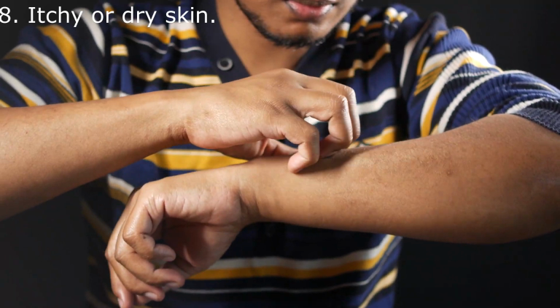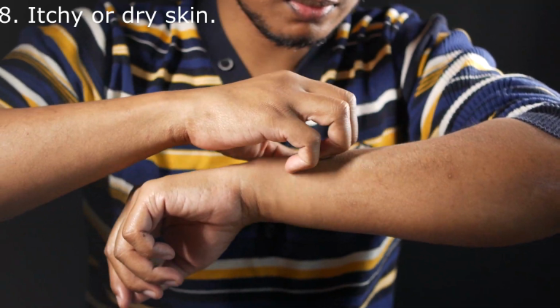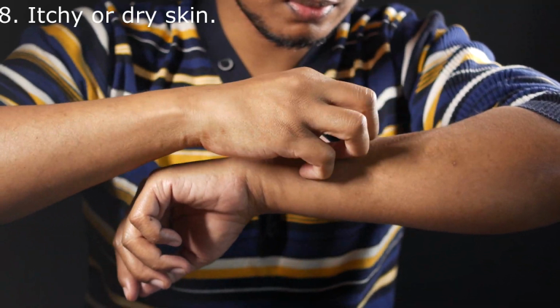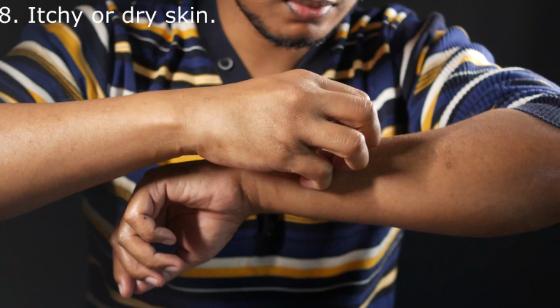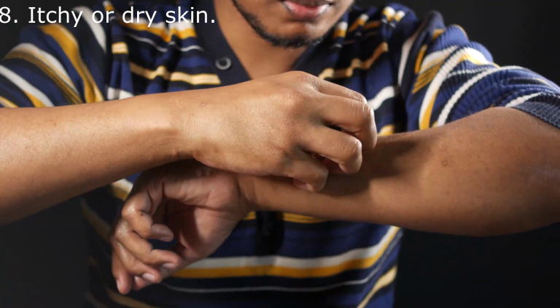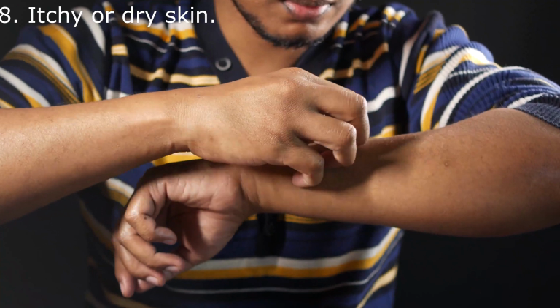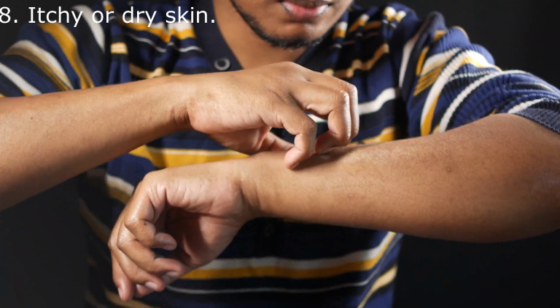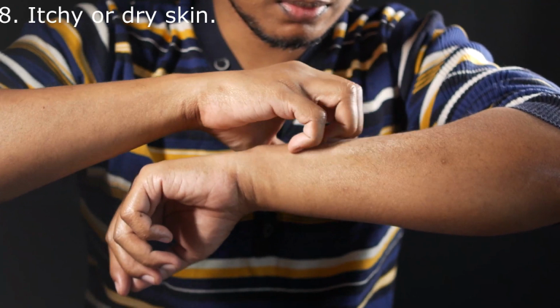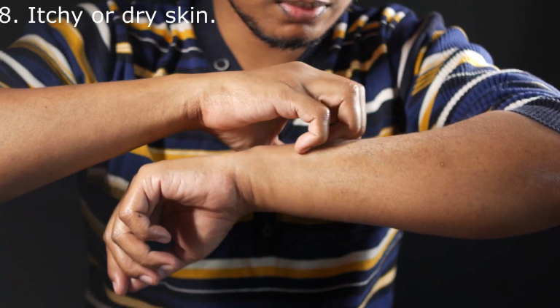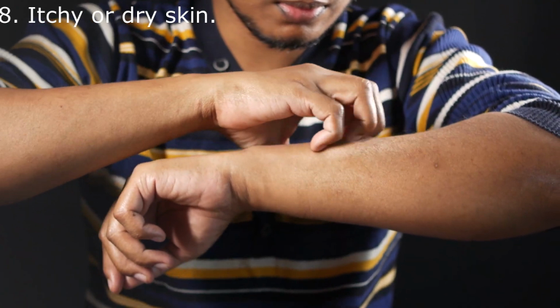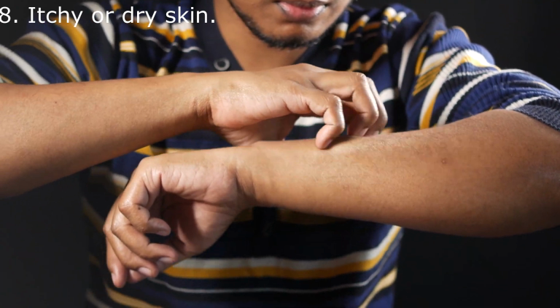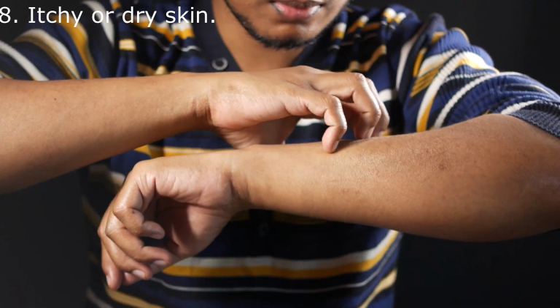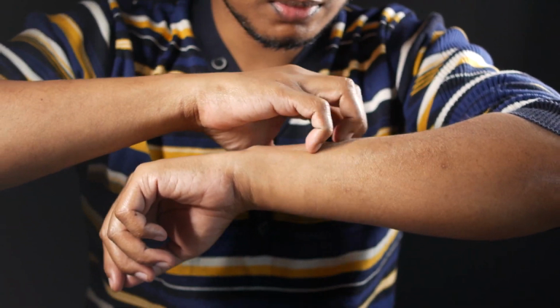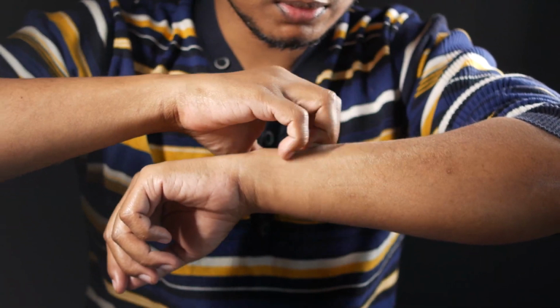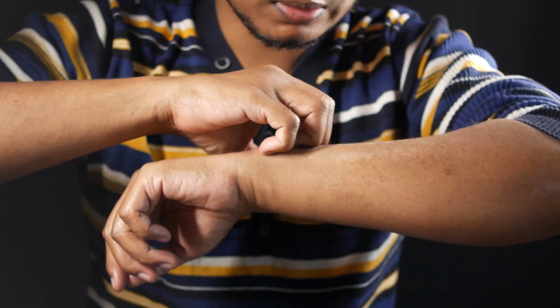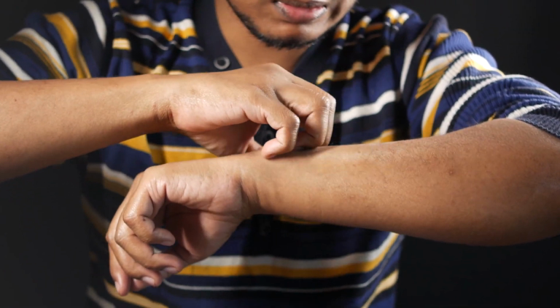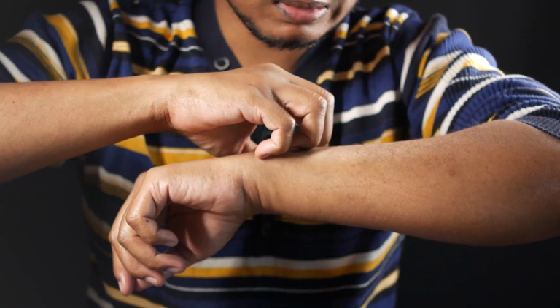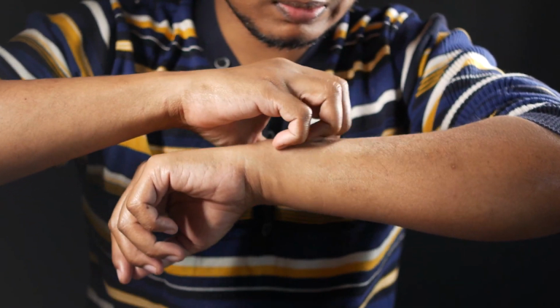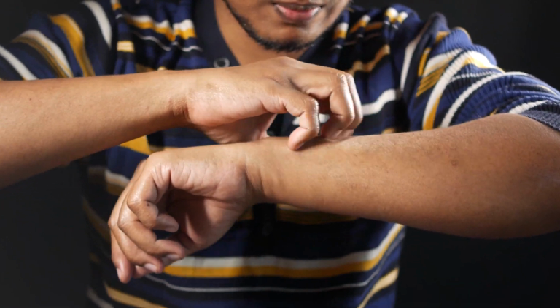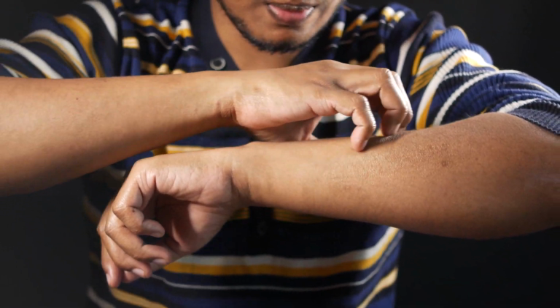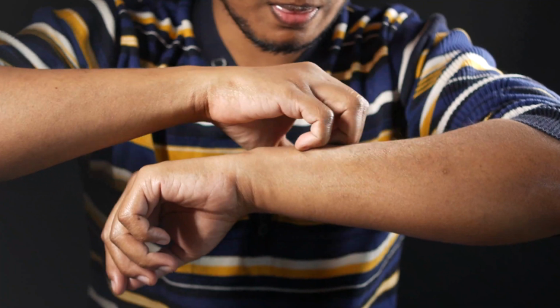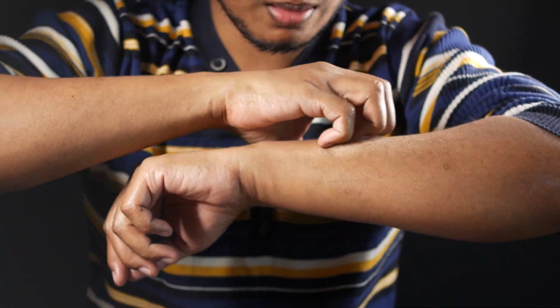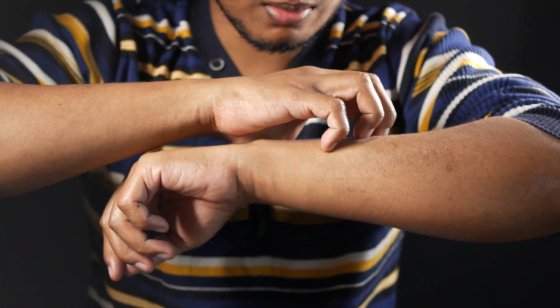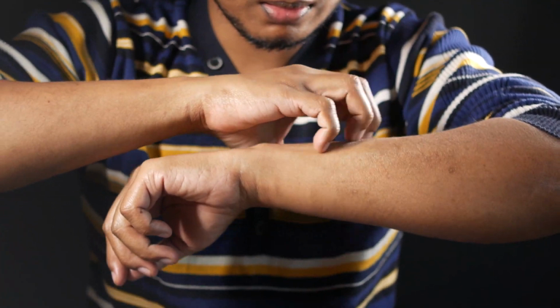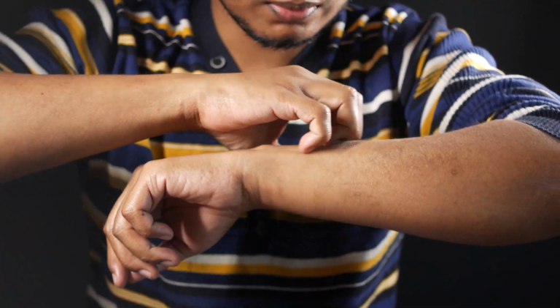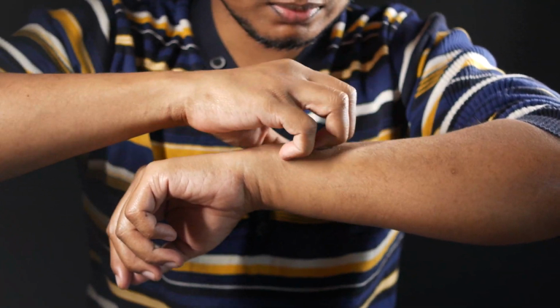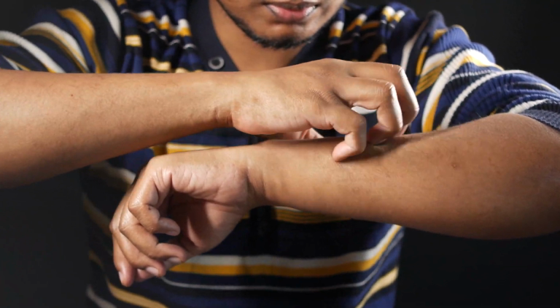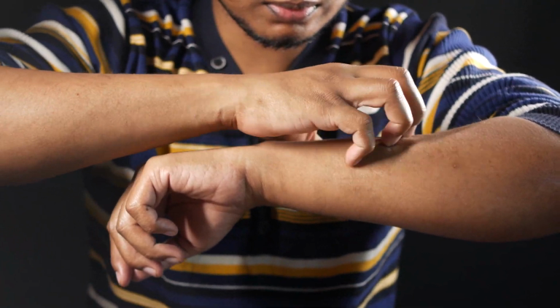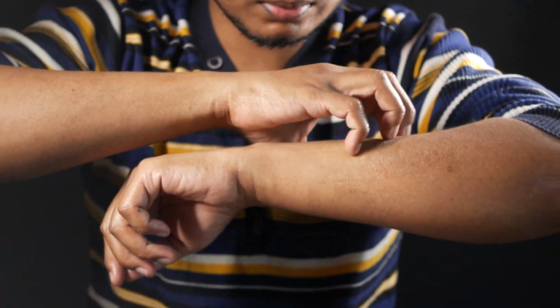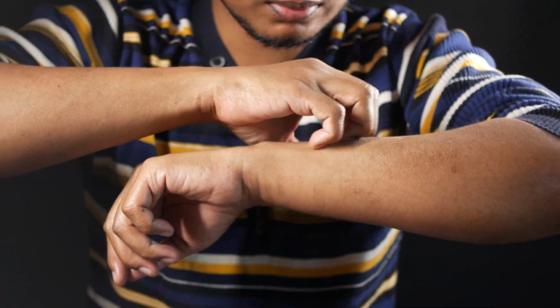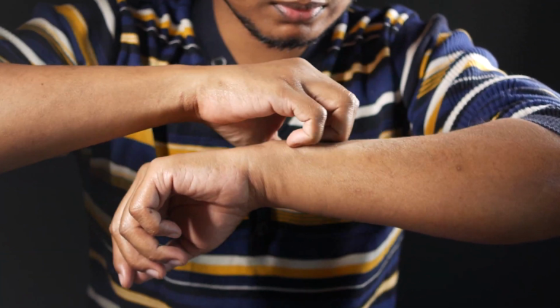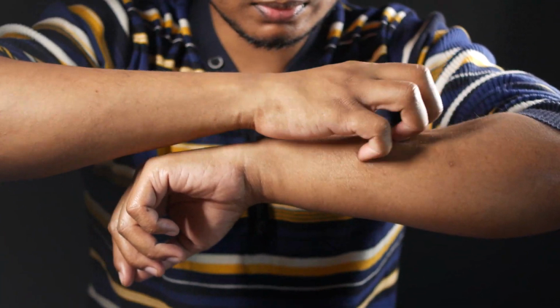Number 8: Itchy or dry skin. Overly itchy or irritated skin can be a sign of high sugar and hormone disruption, which is why it is the number one symptom of hyperglycemia.